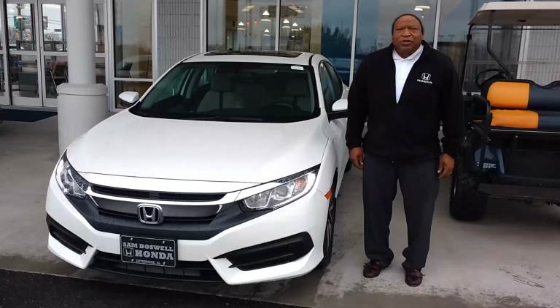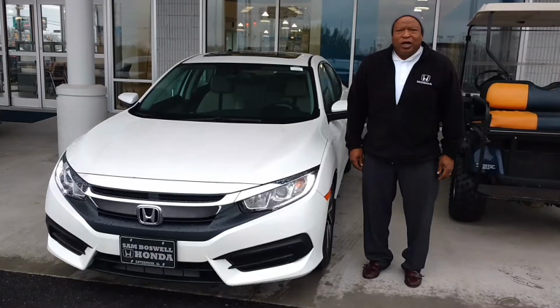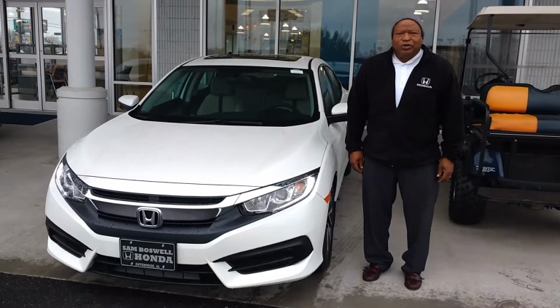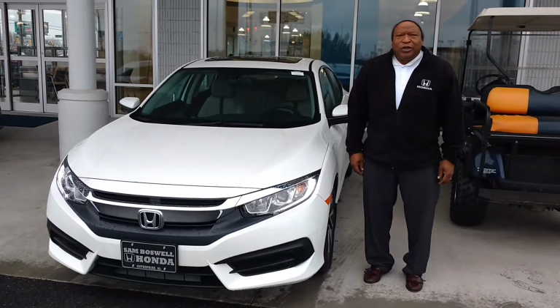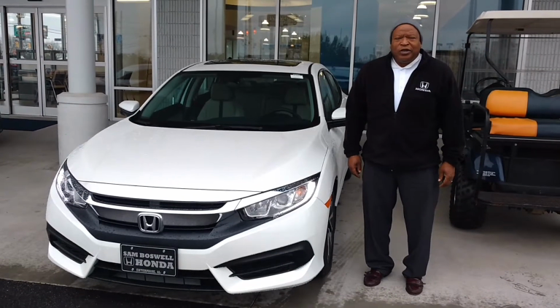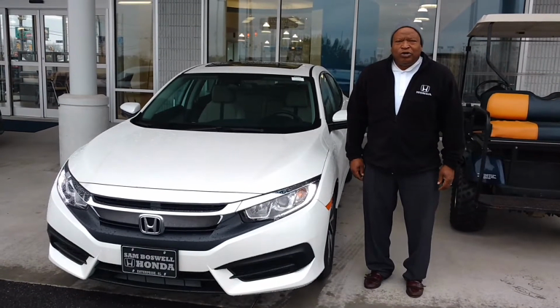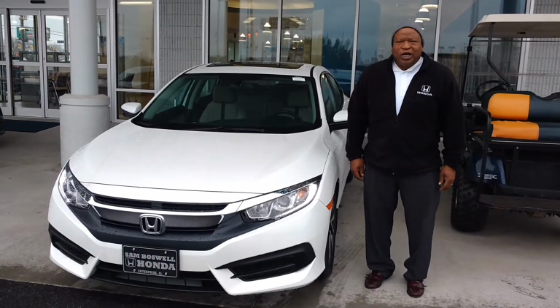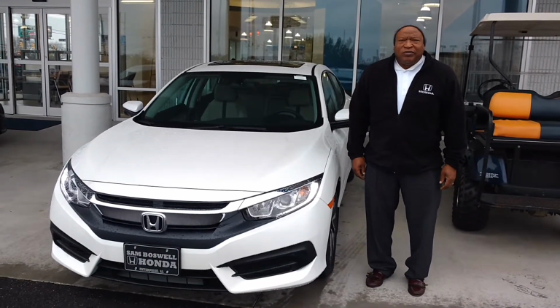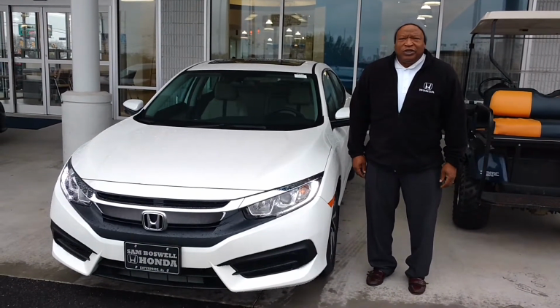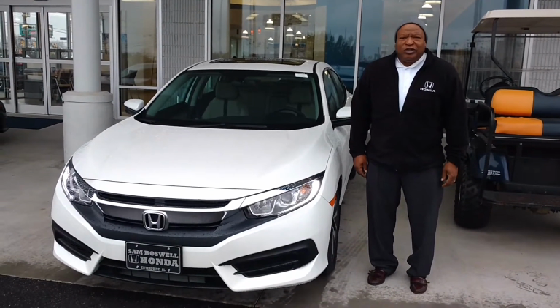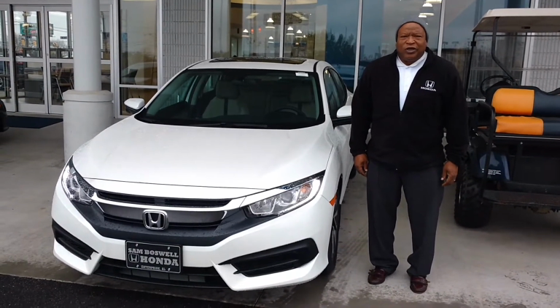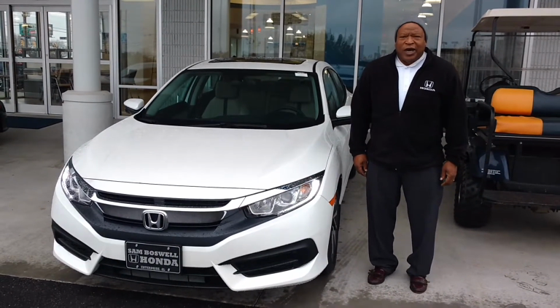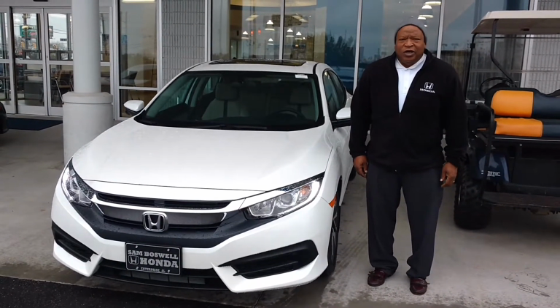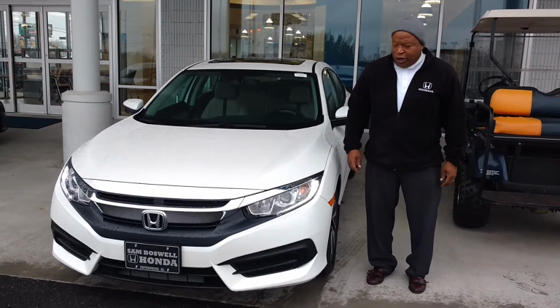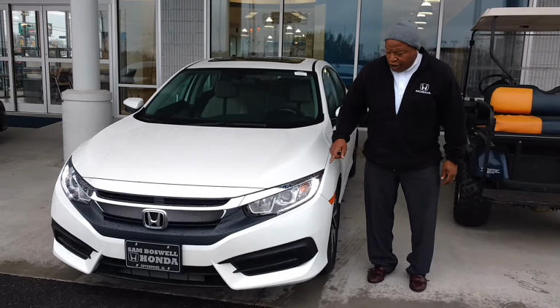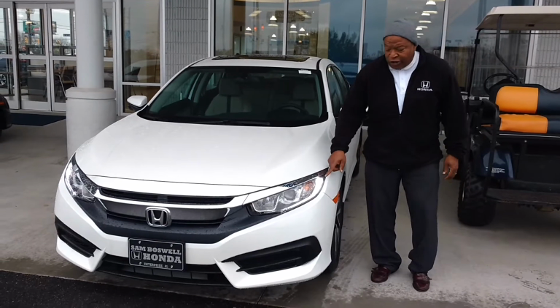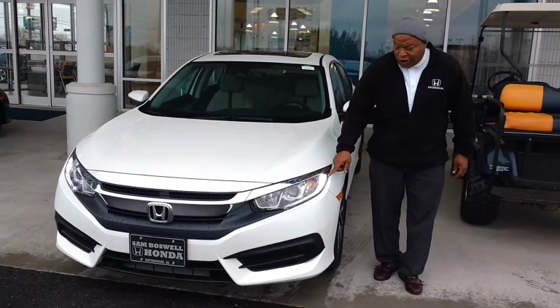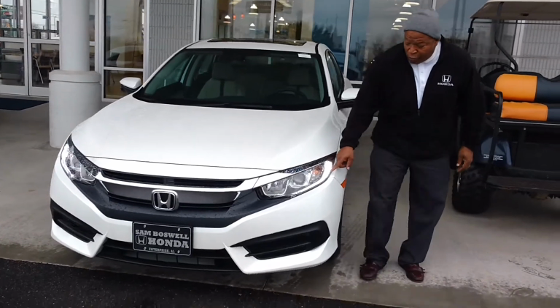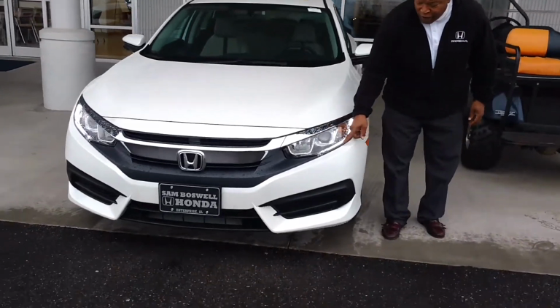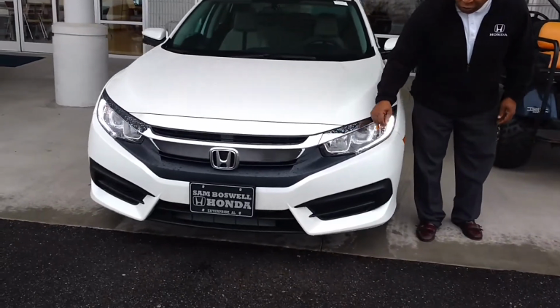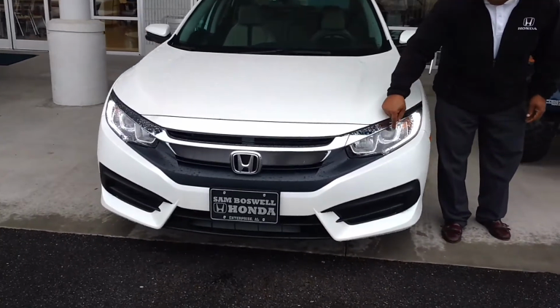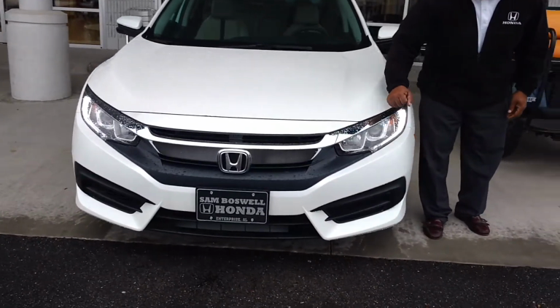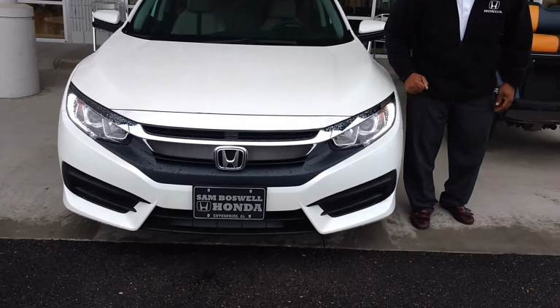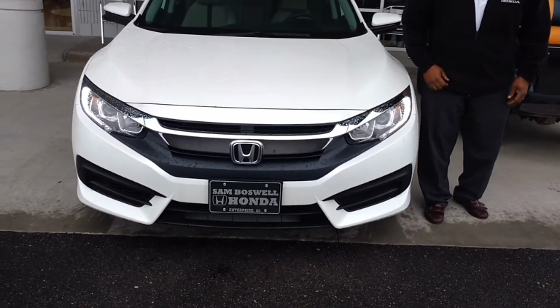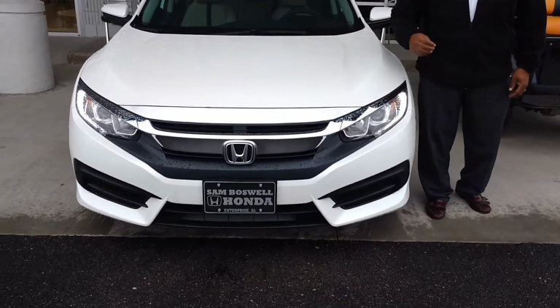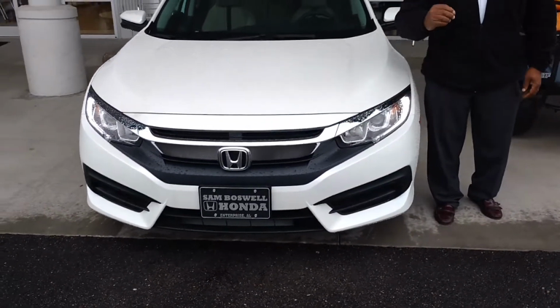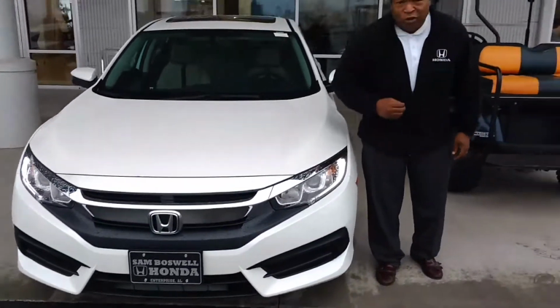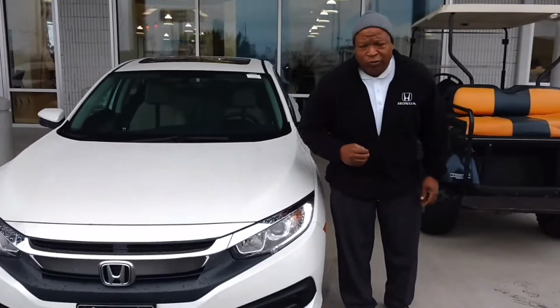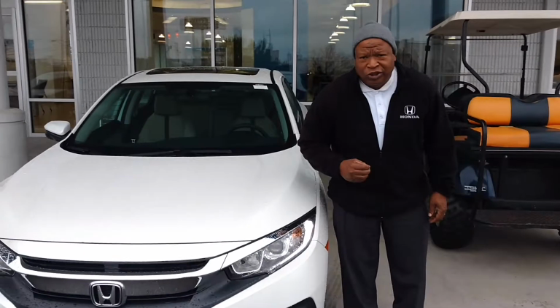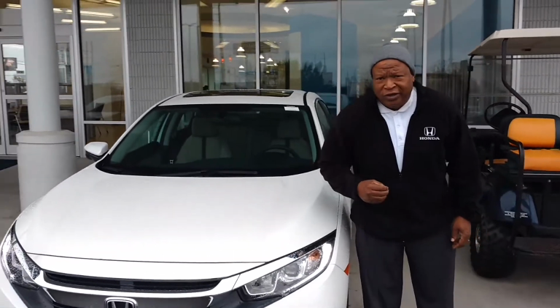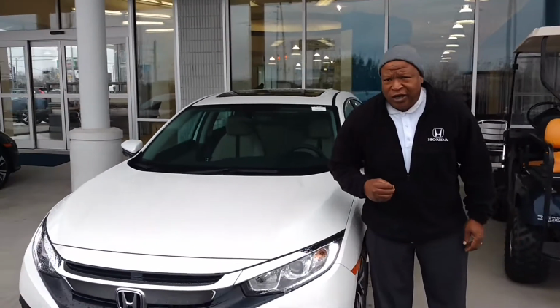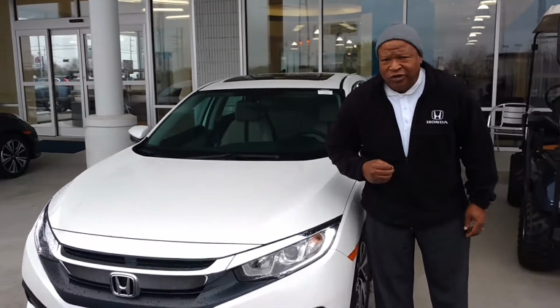Oswald Honda this morning. This is a 2017 Honda Civic EX. We got your LED daytime running lights with your projector headlights on this. This is the totally redesigned Honda Civic.